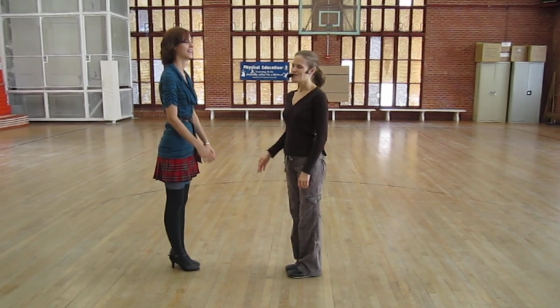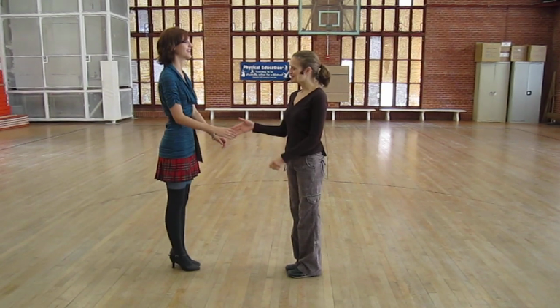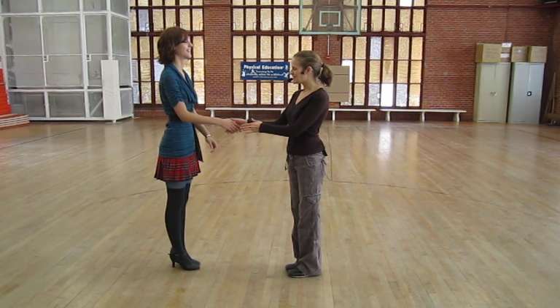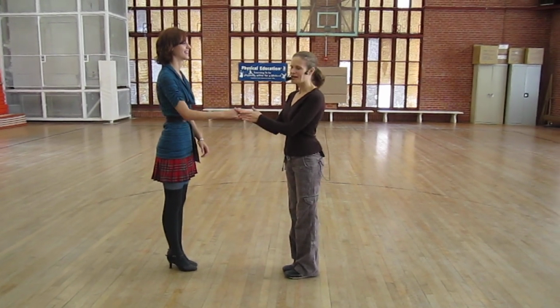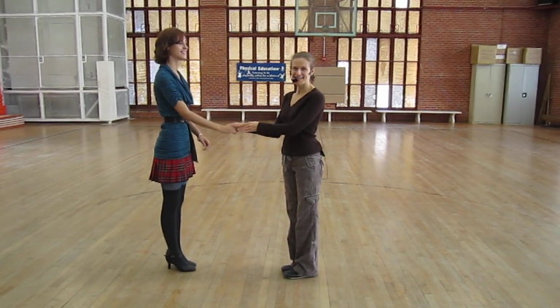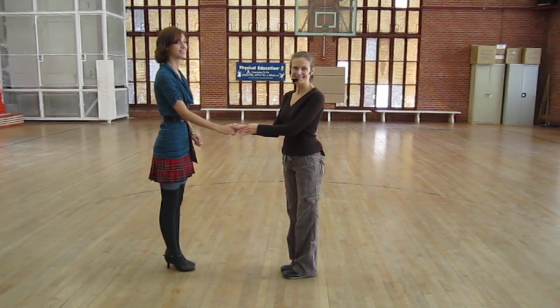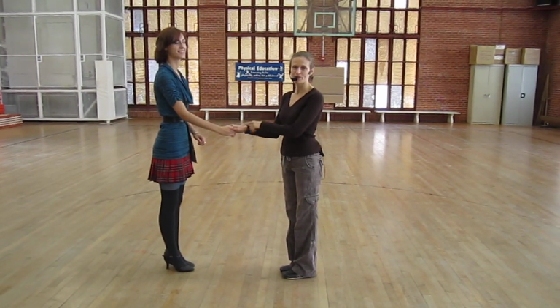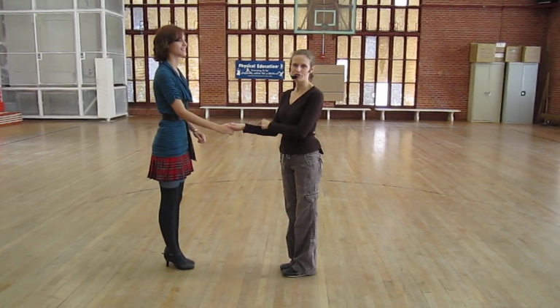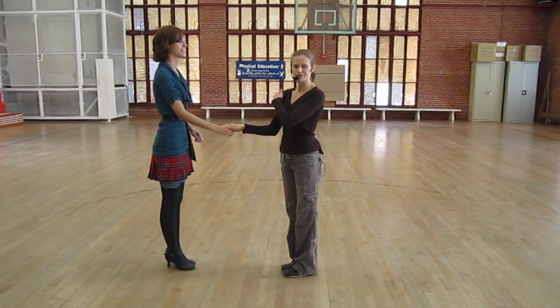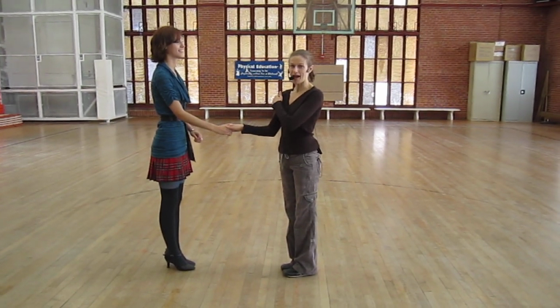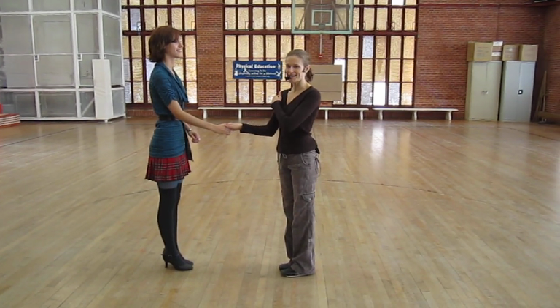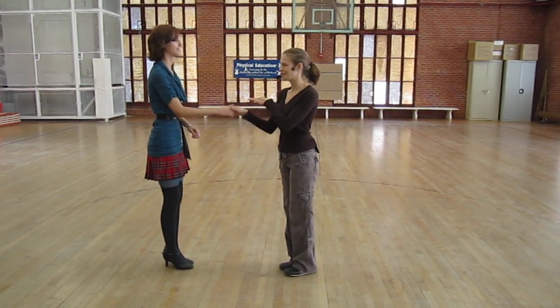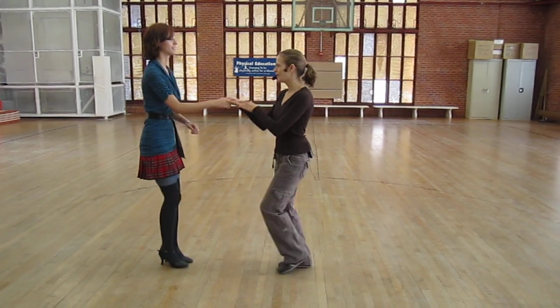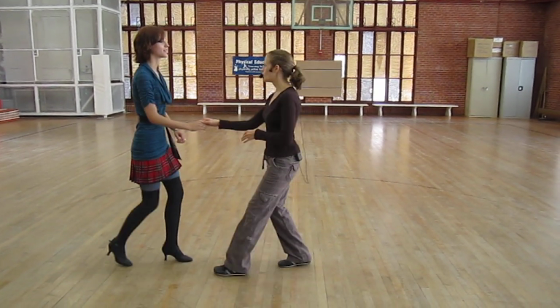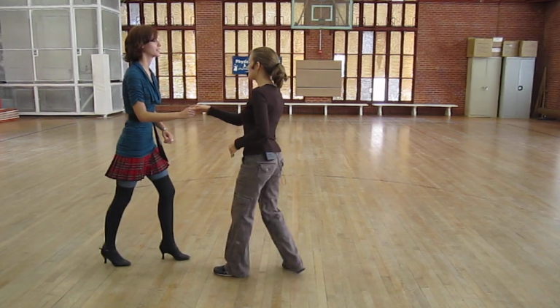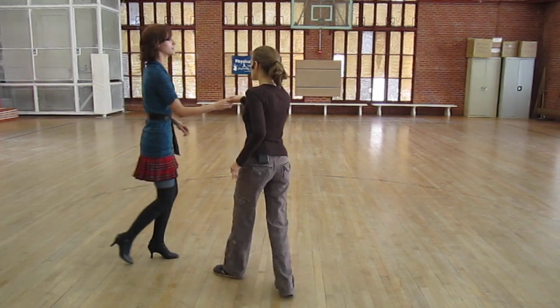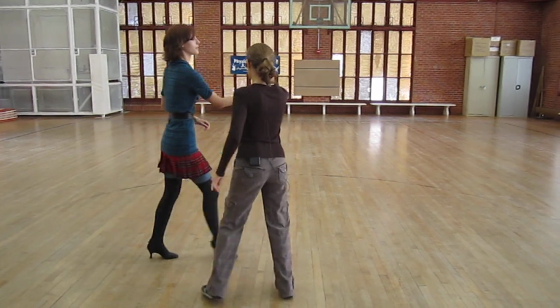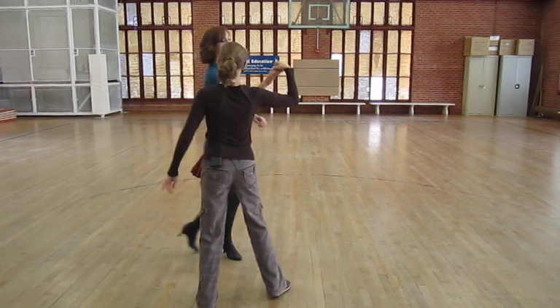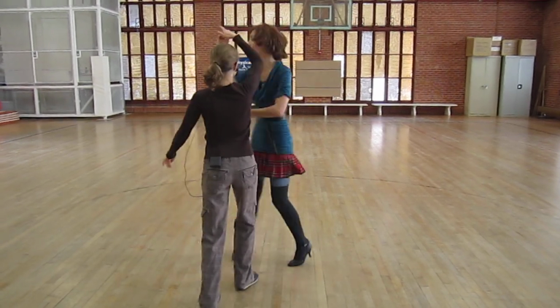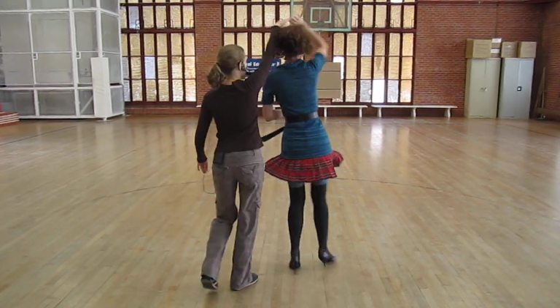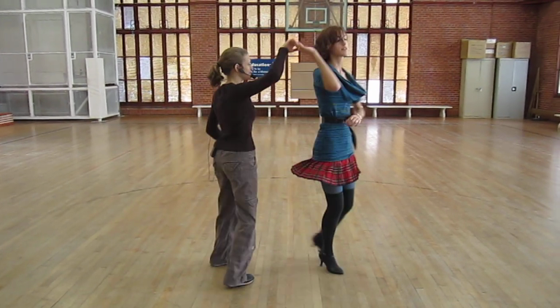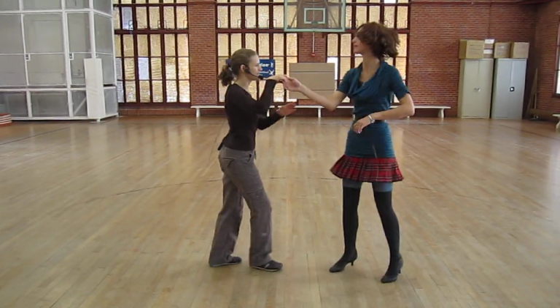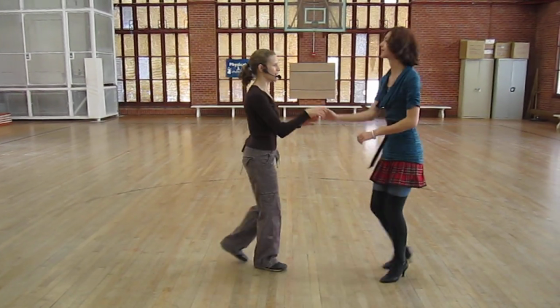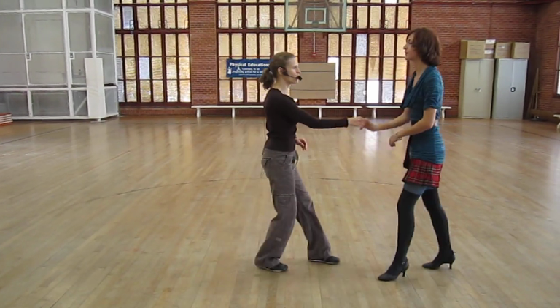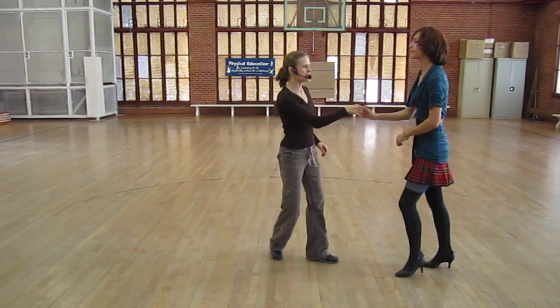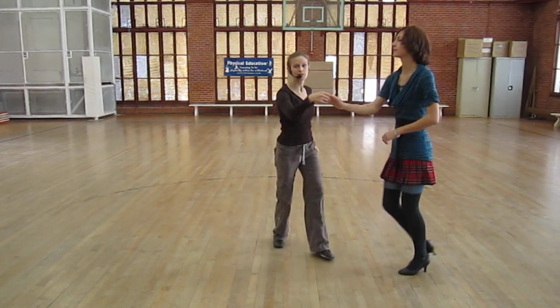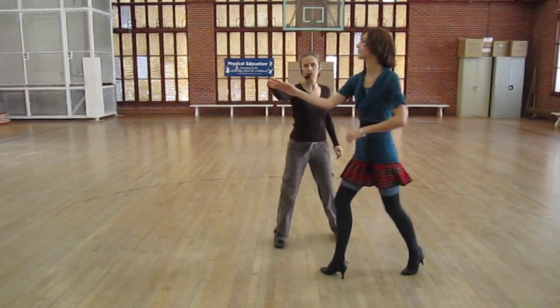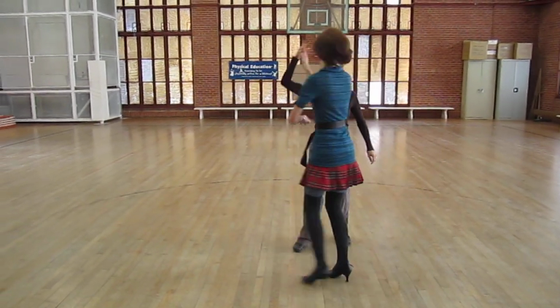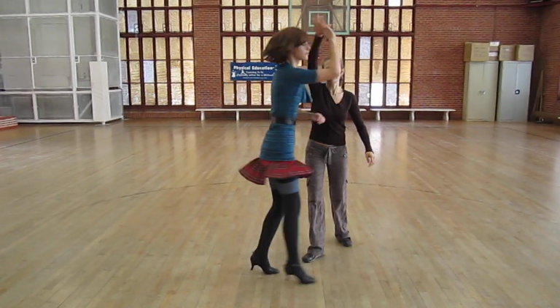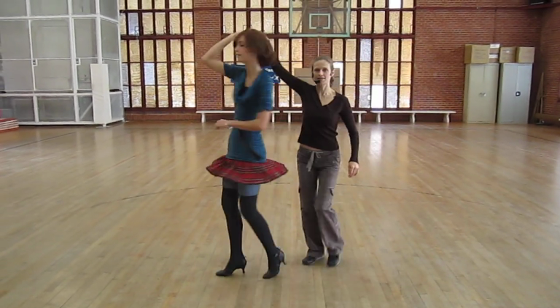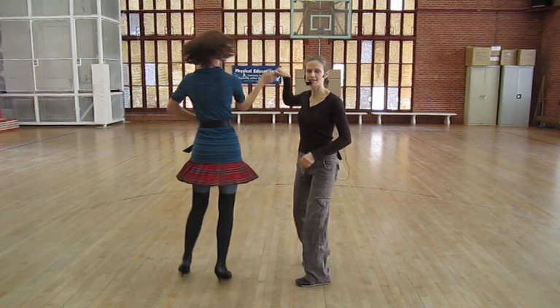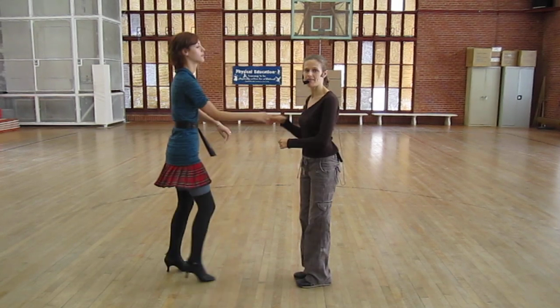We started cross-hand and we reviewed first the right side turn. 1, 2, 3, 5, 6, 7. 1, 2, 3, 5, 6, 7.